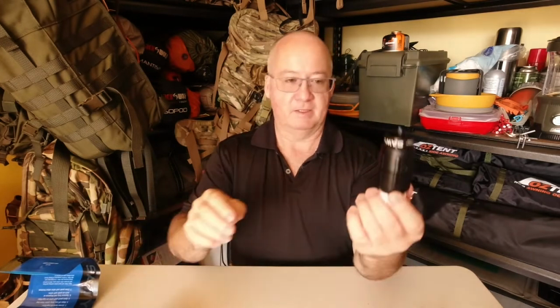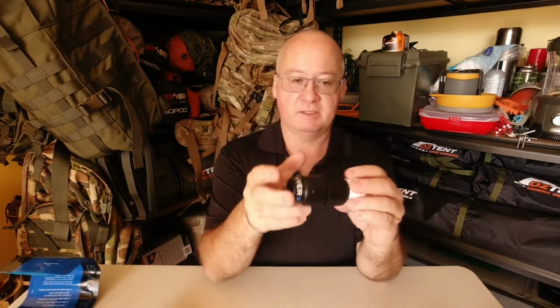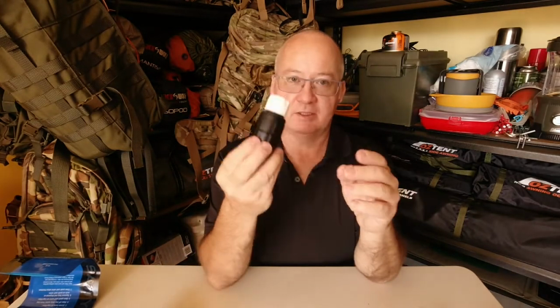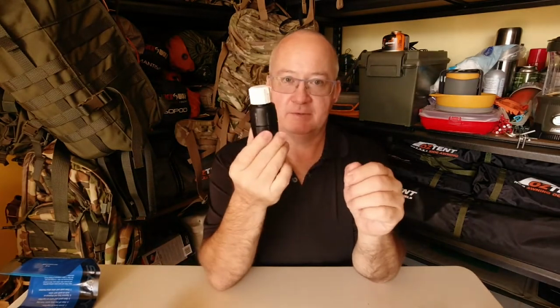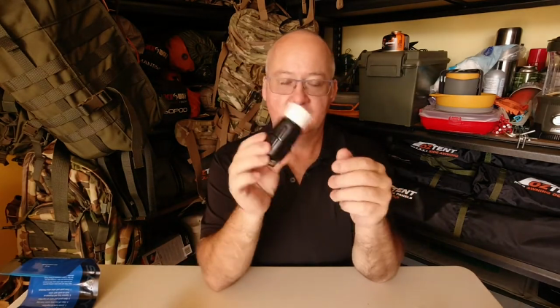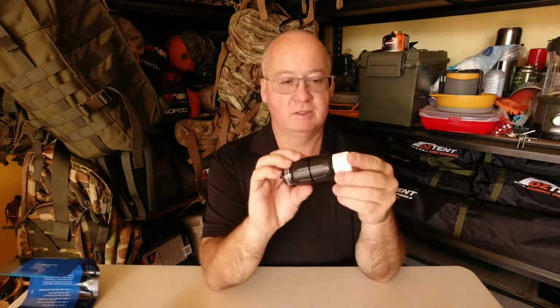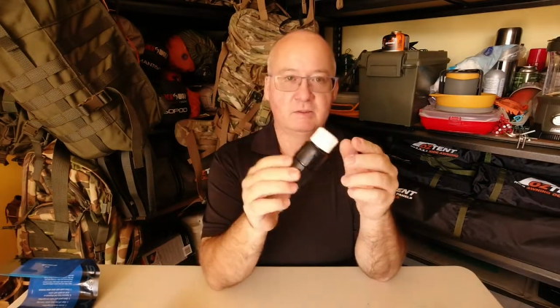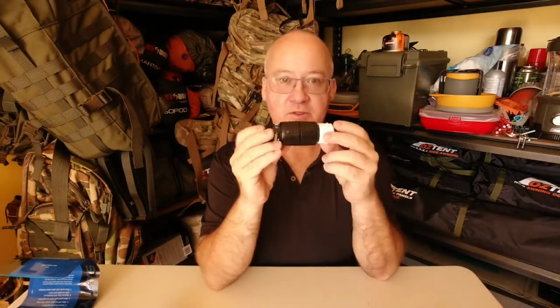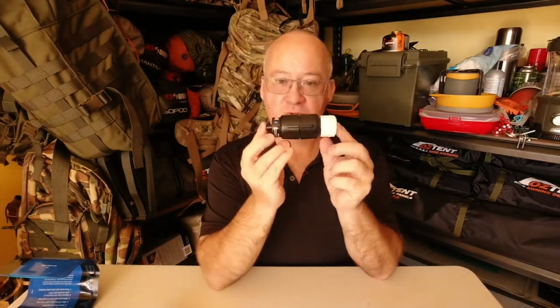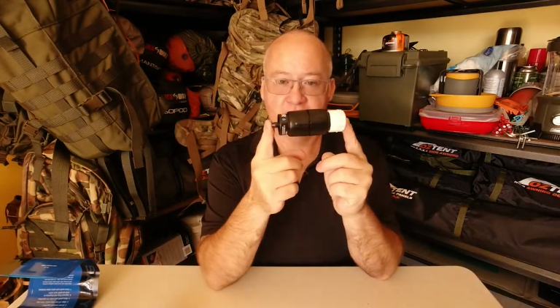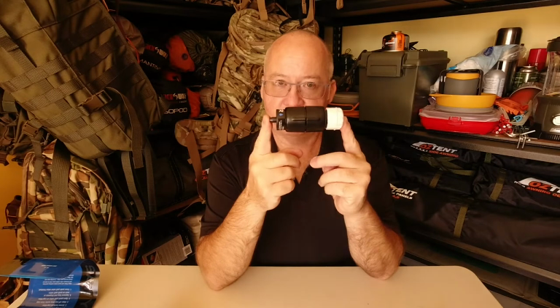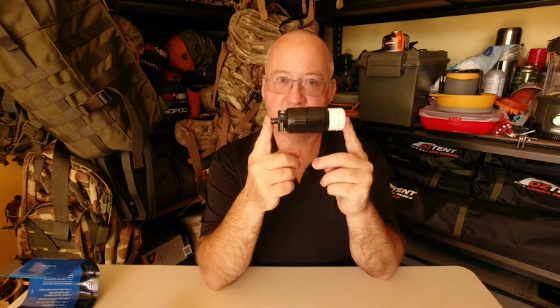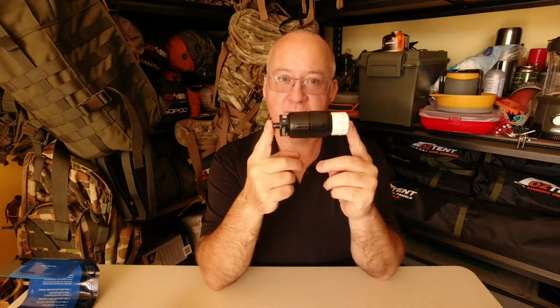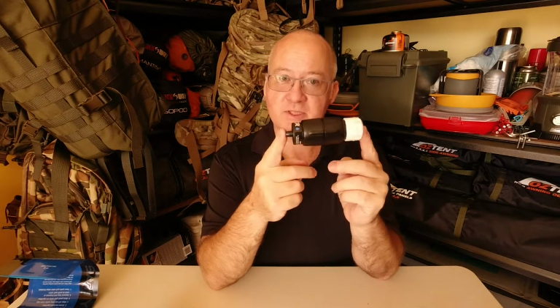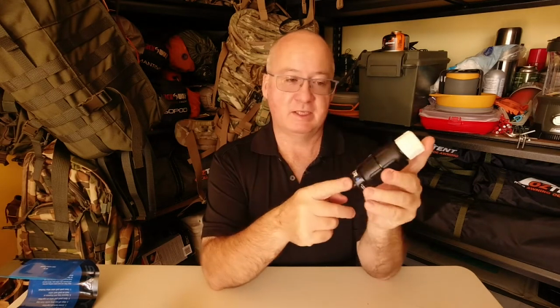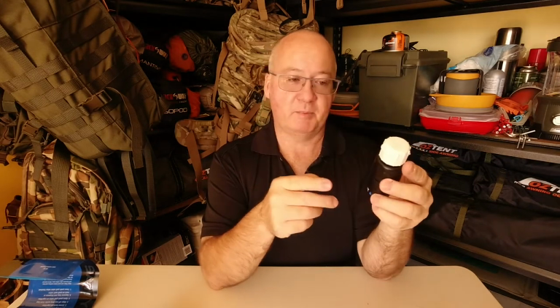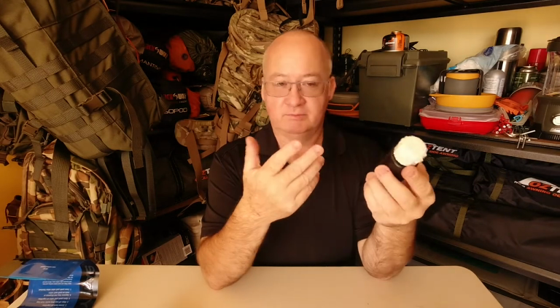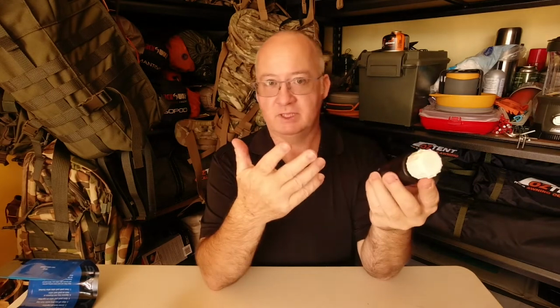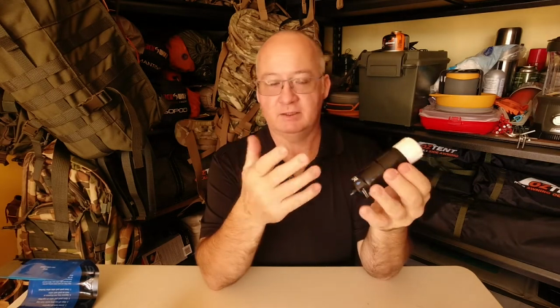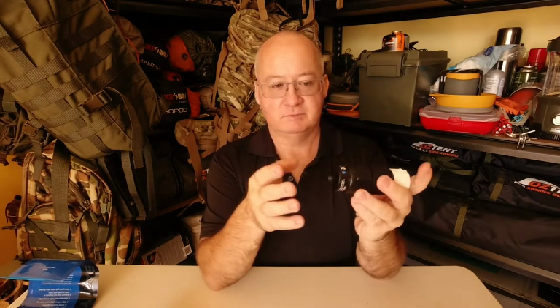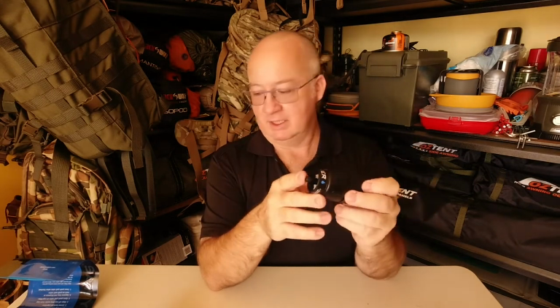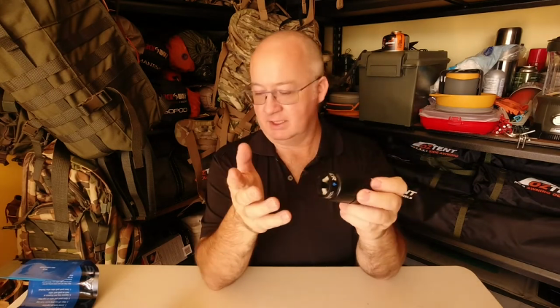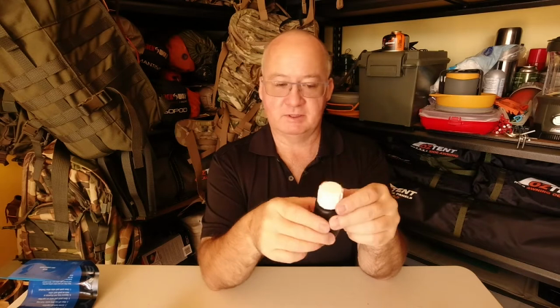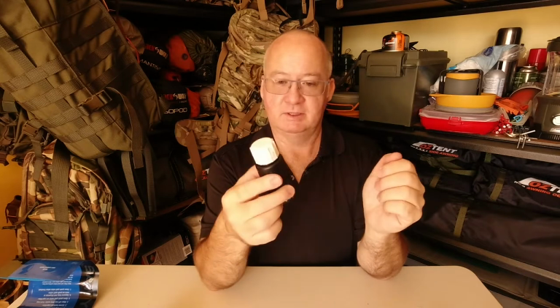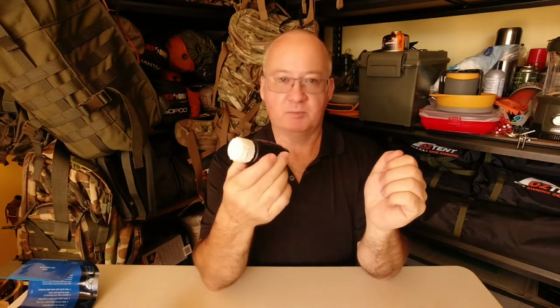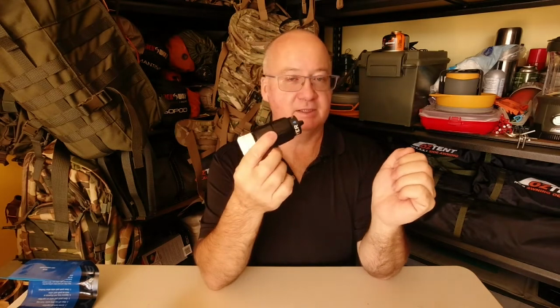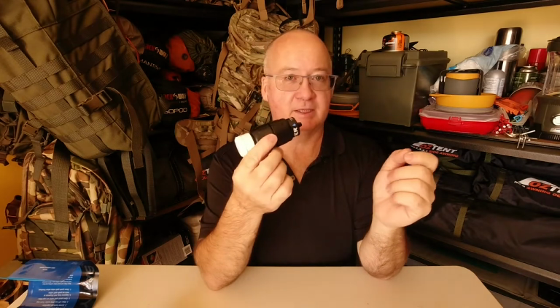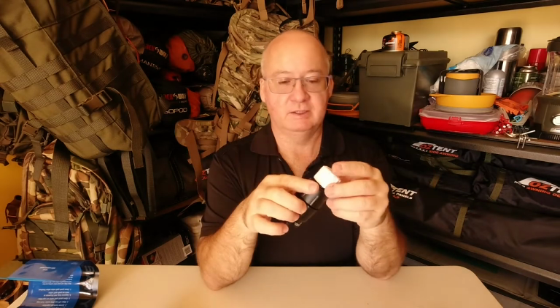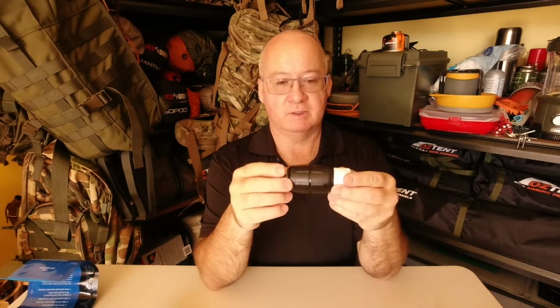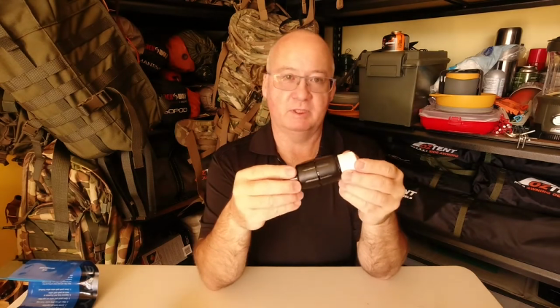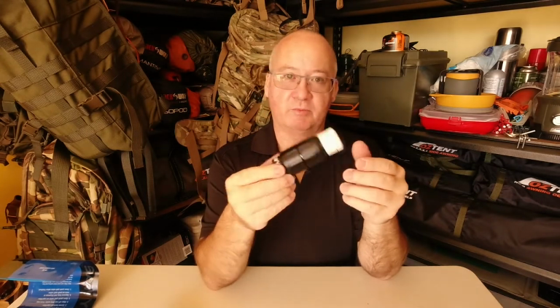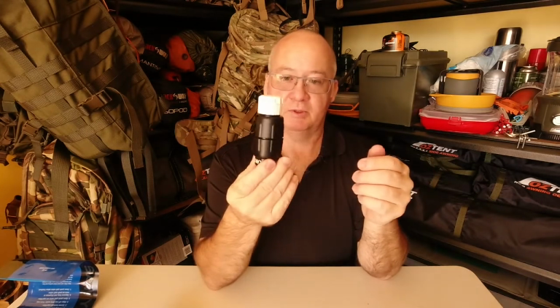The only reason I got the Micro Squeeze is because it was shorter, and actually fitting the pouches in my pack easier — less sticking out — and I can put it in a ditty bag or in with my cockpit.